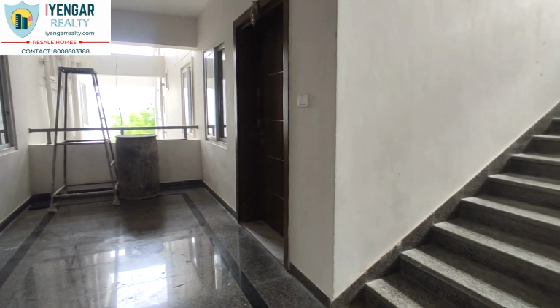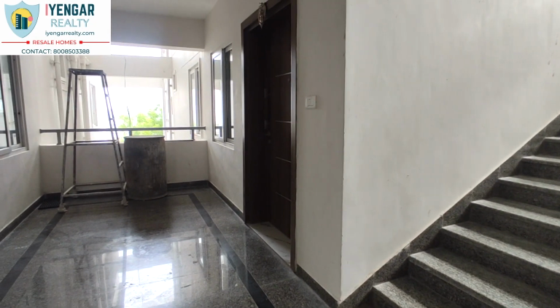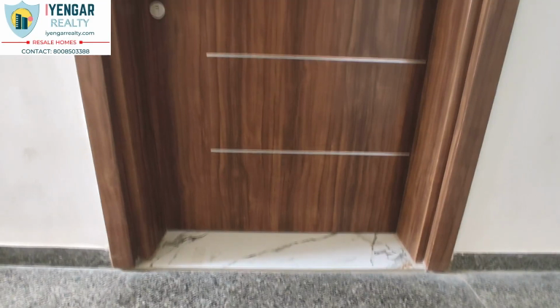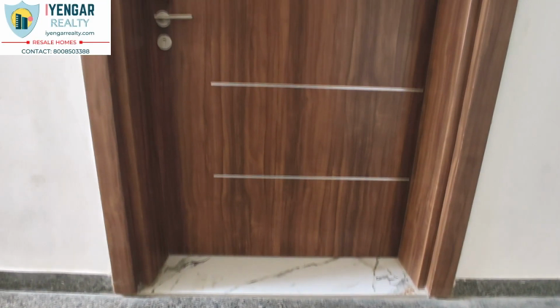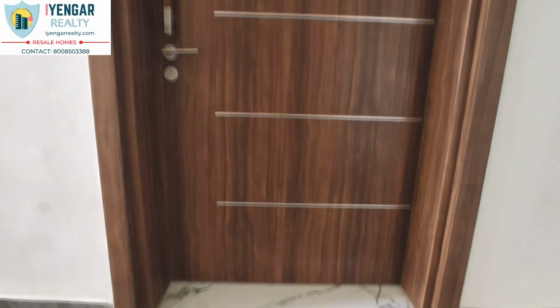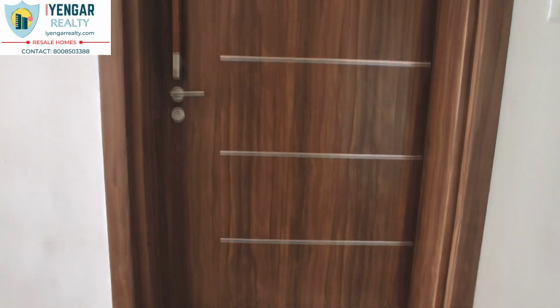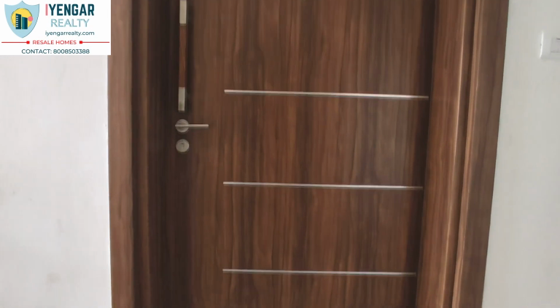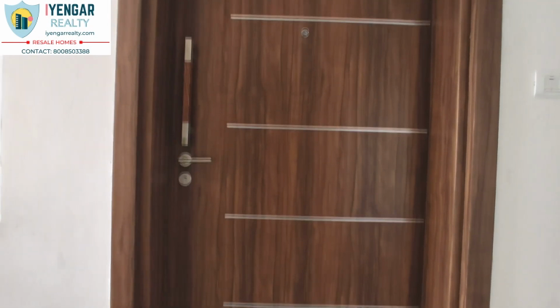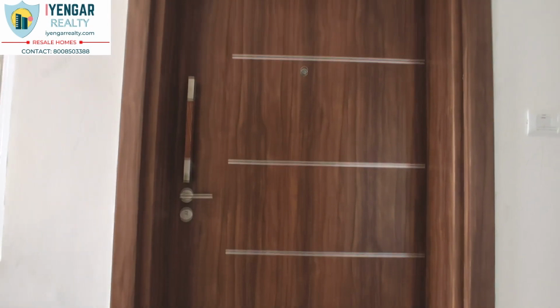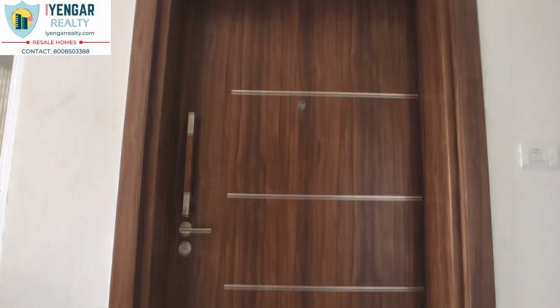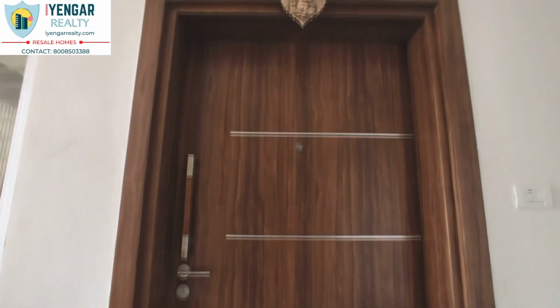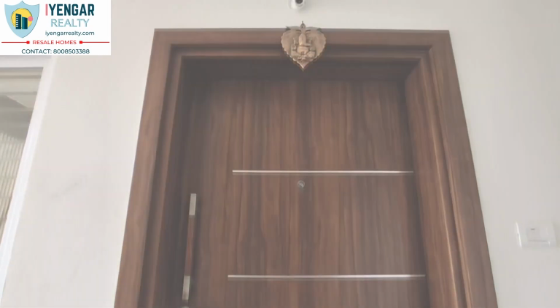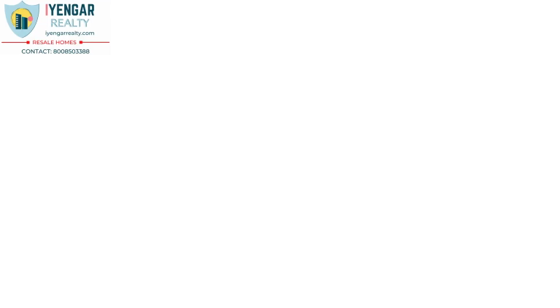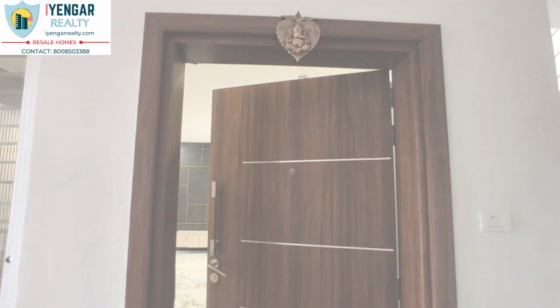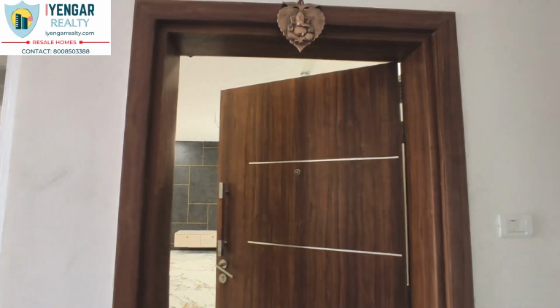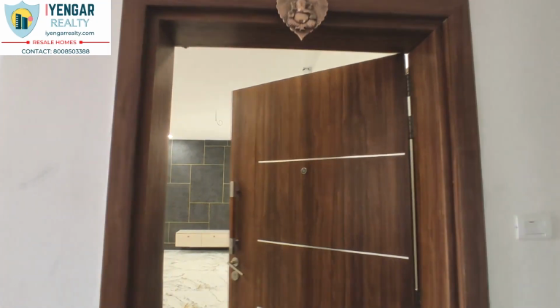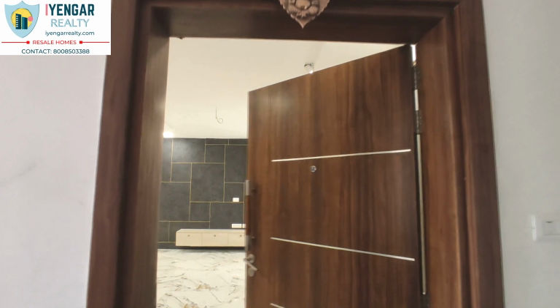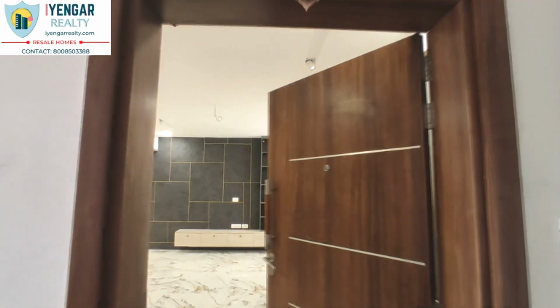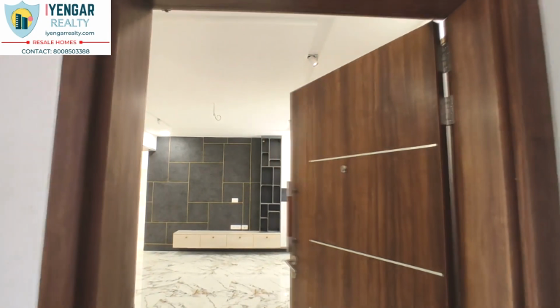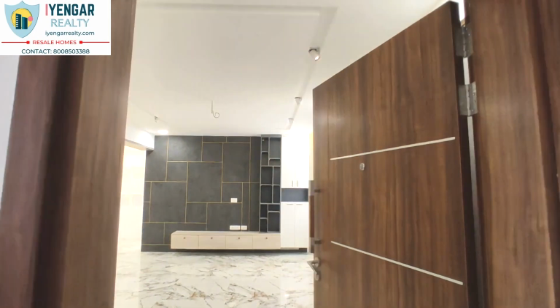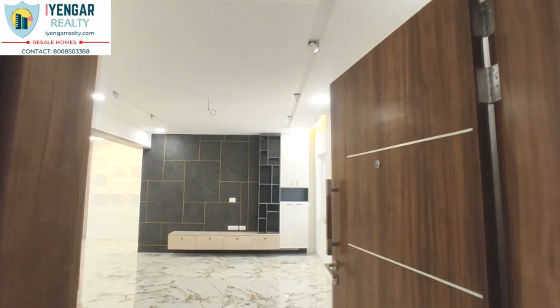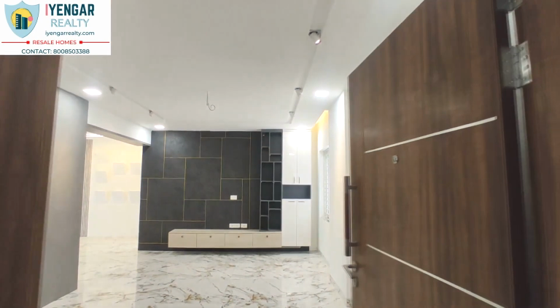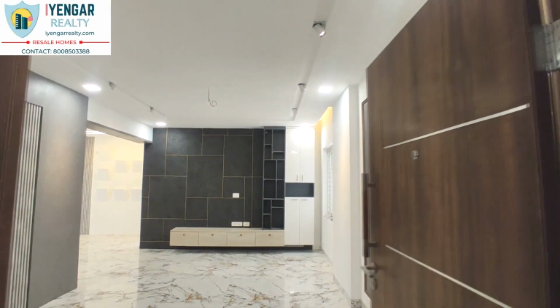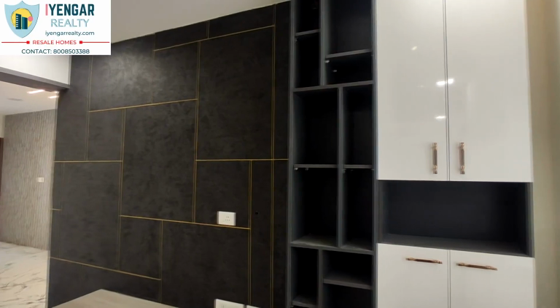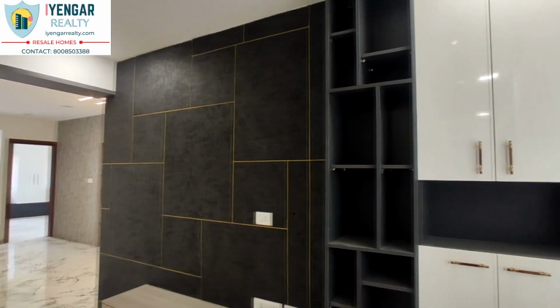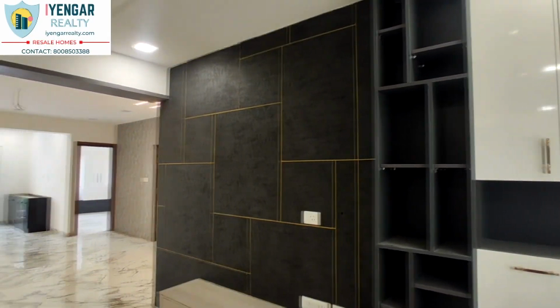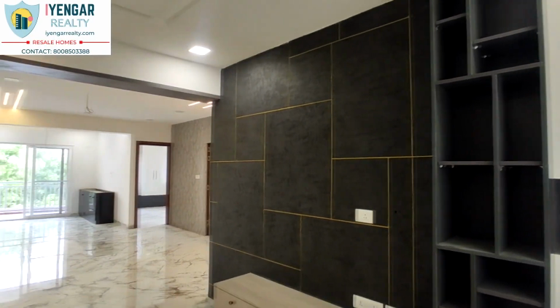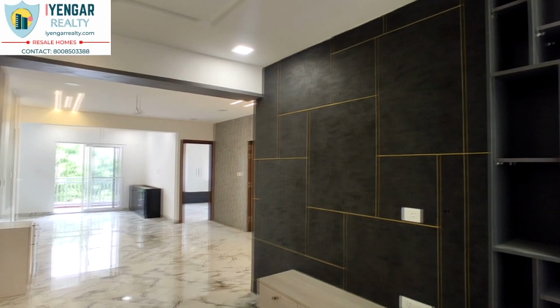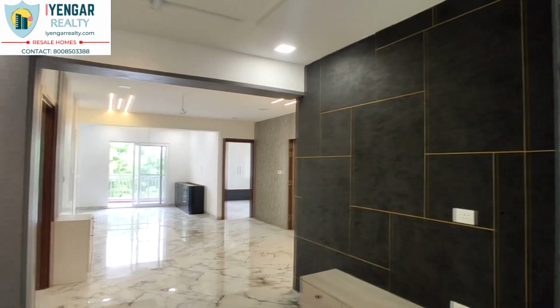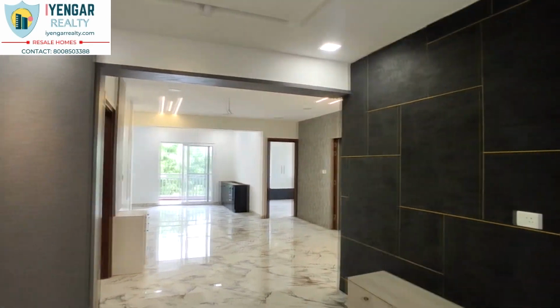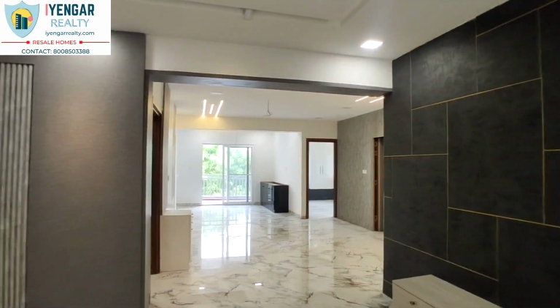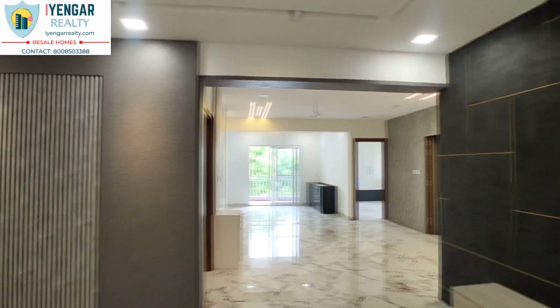This flat is located on the third floor and is a west-facing corner house. The main door is made of teak wood with veneered shutter and melamine polish. The total built-up area is 2,018 square feet. This semi-furnished house is aesthetically and ergonomically designed with a modern taste.